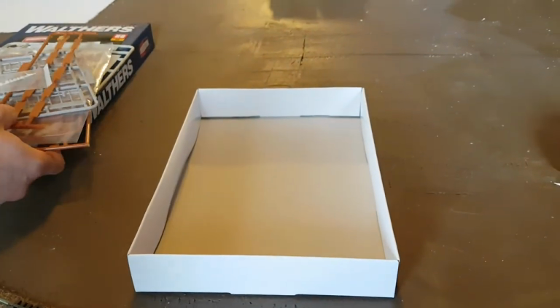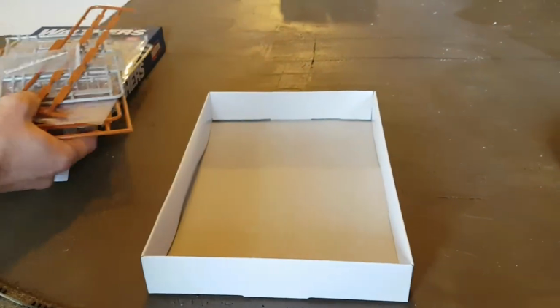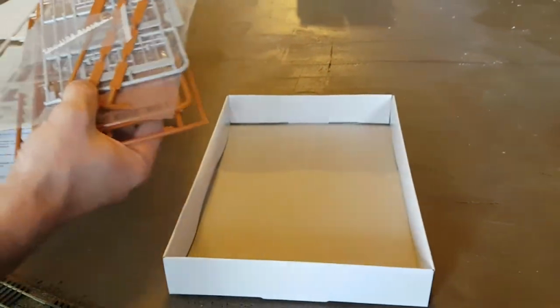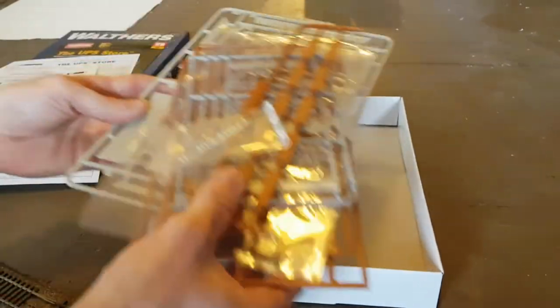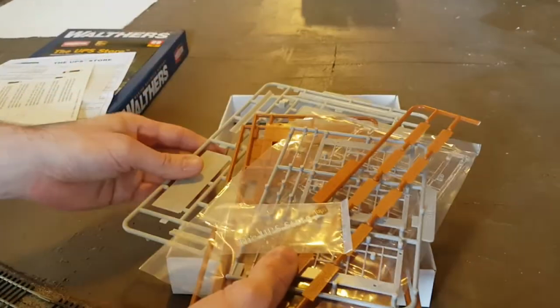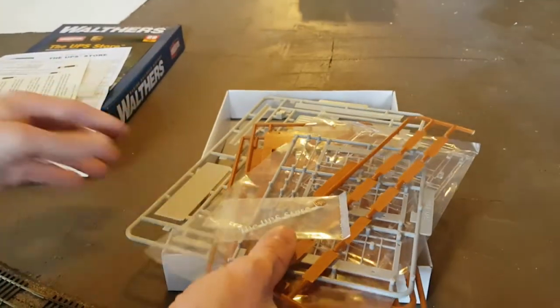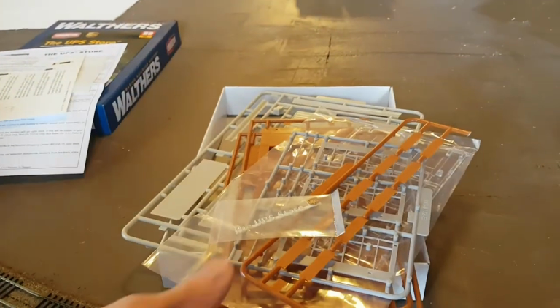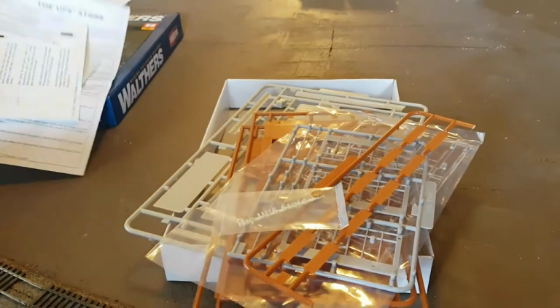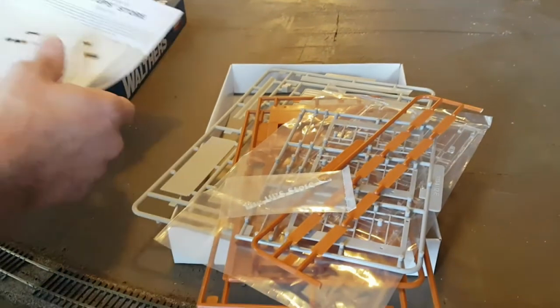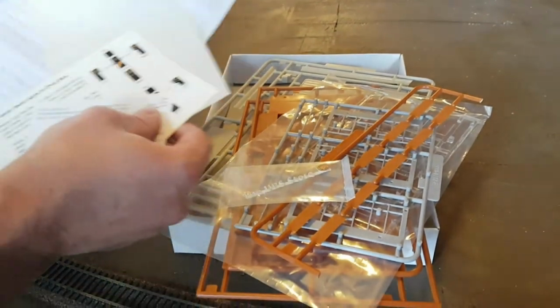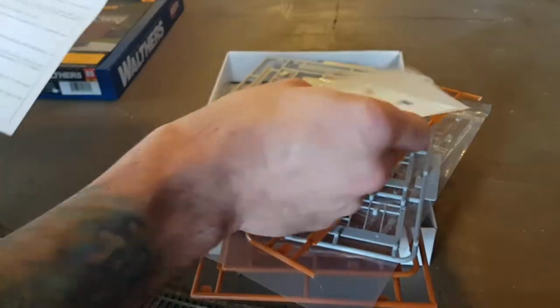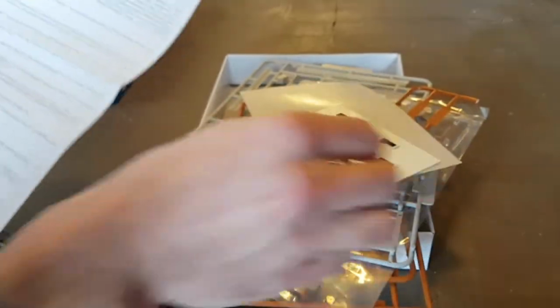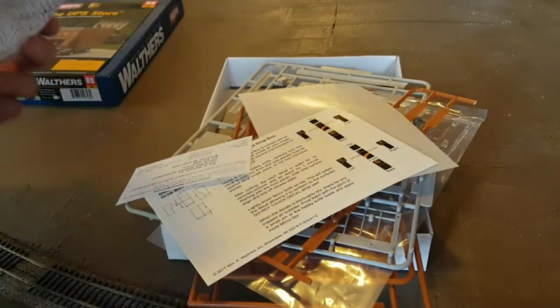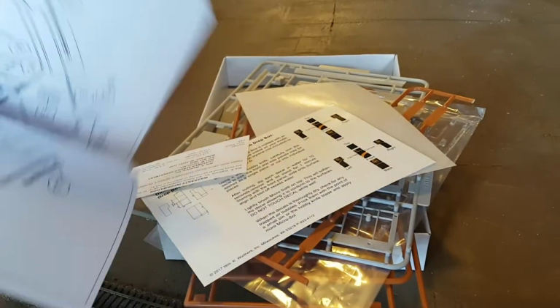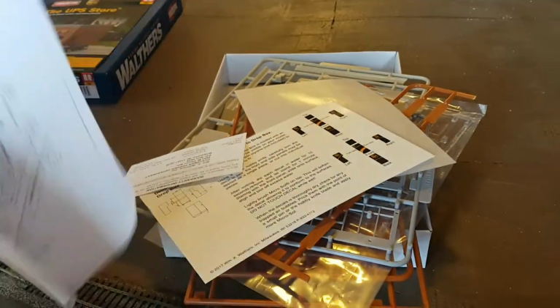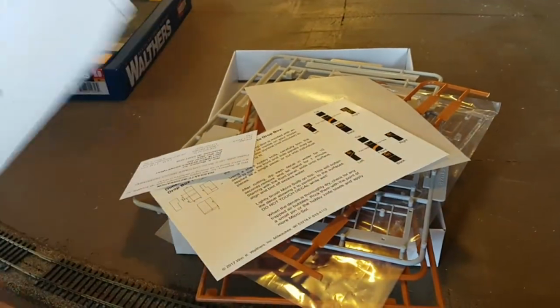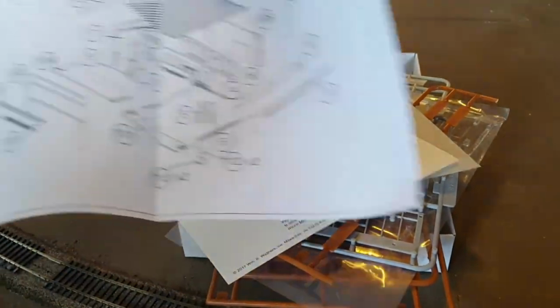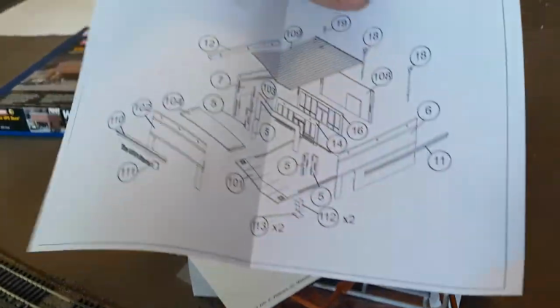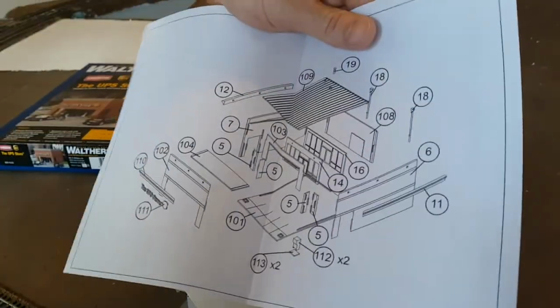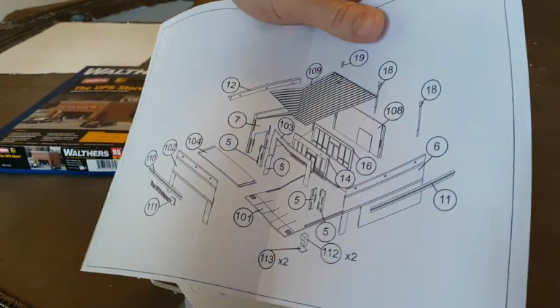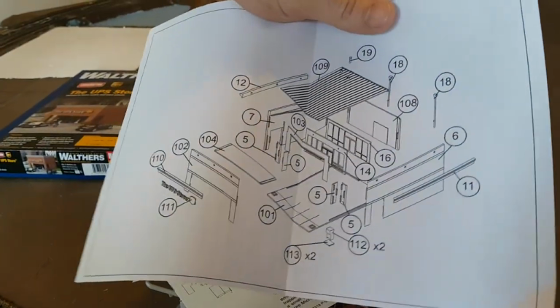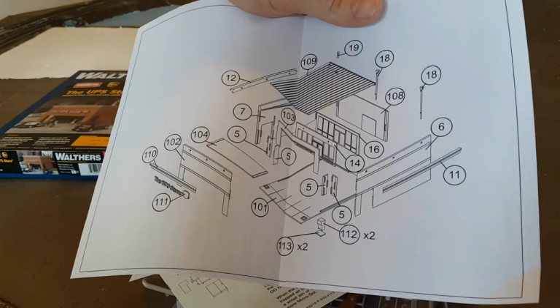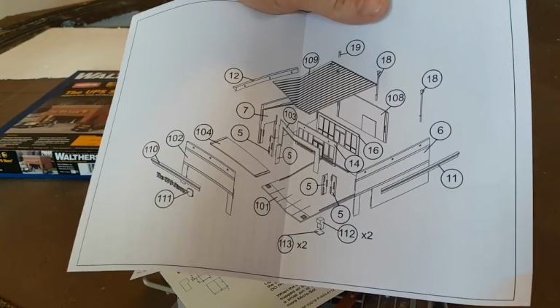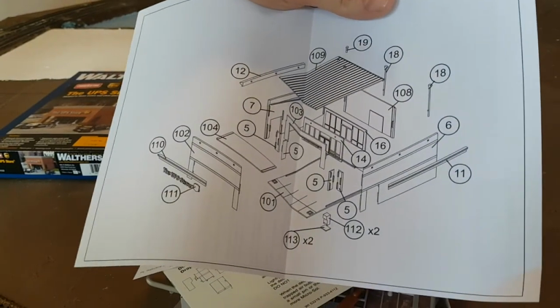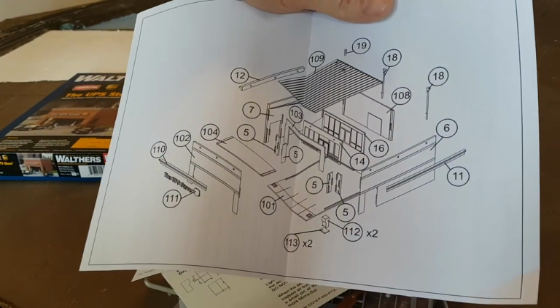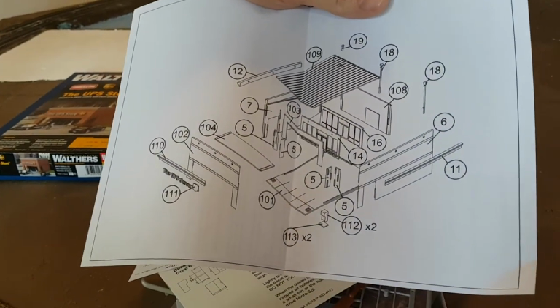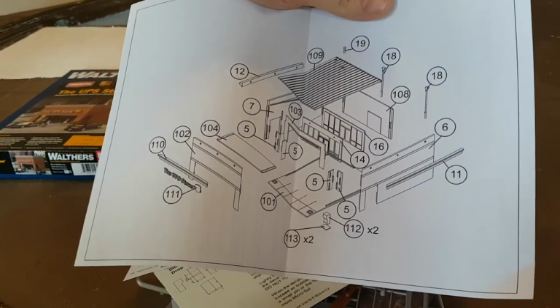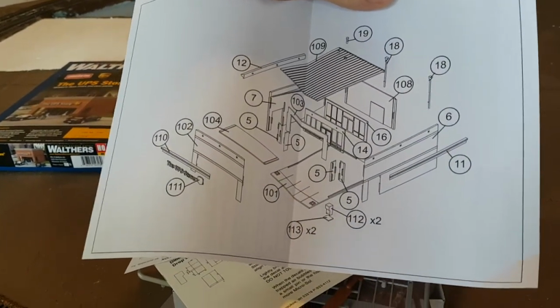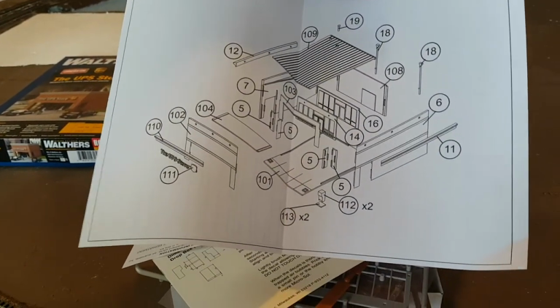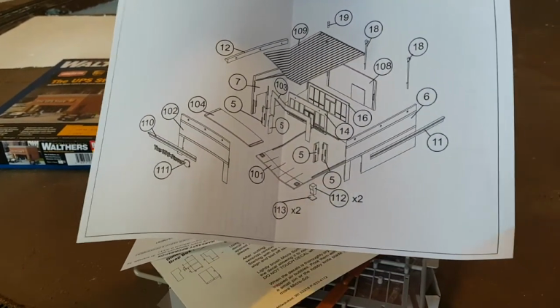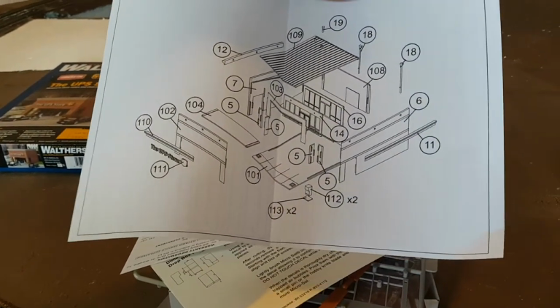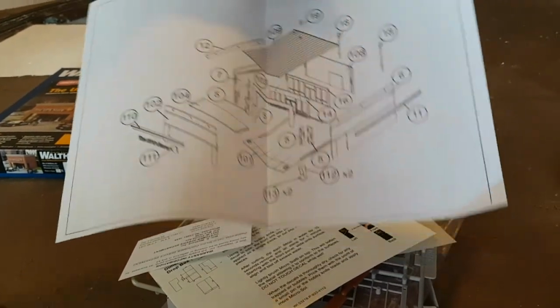So I got to get that built. Like I said, it's going to be a really quick build — I think there's maybe 20 different pieces and that's about it, so it'll build really quick.